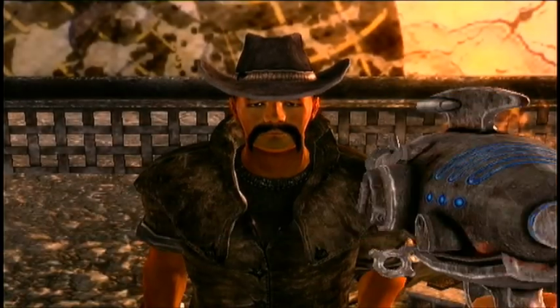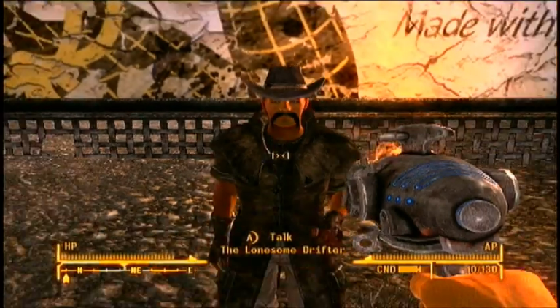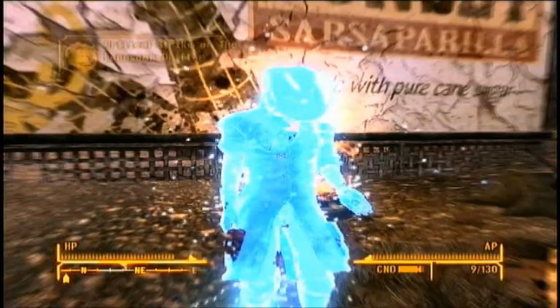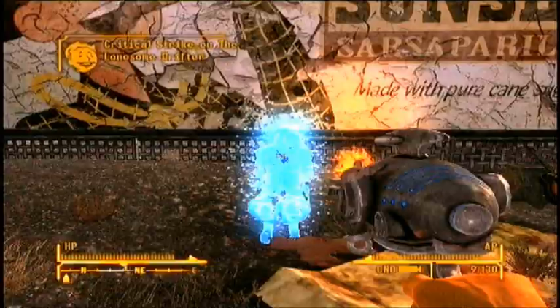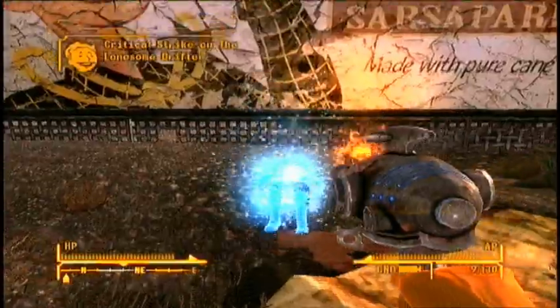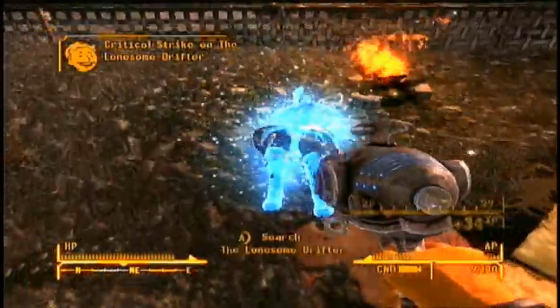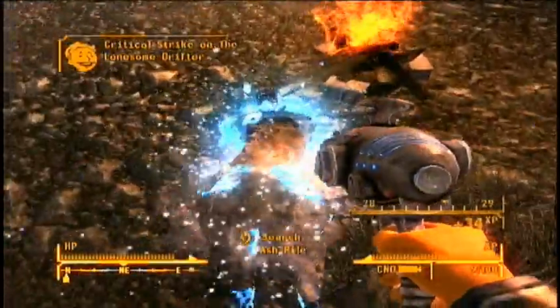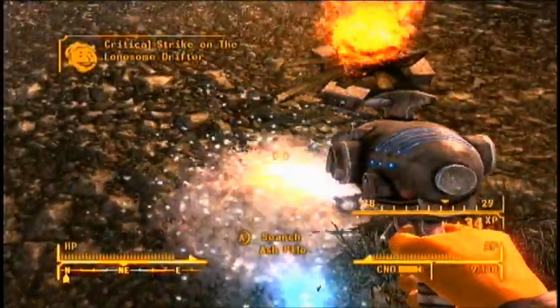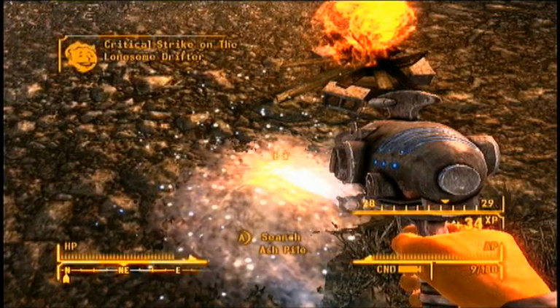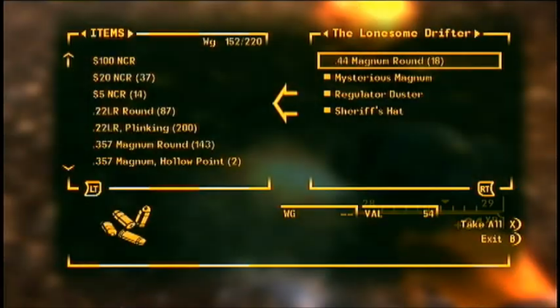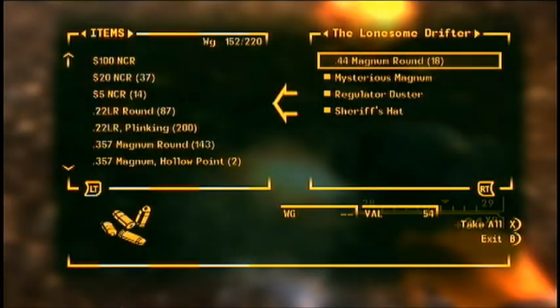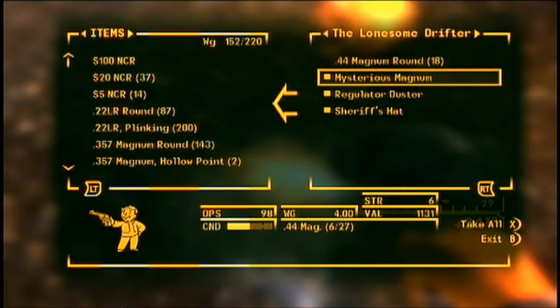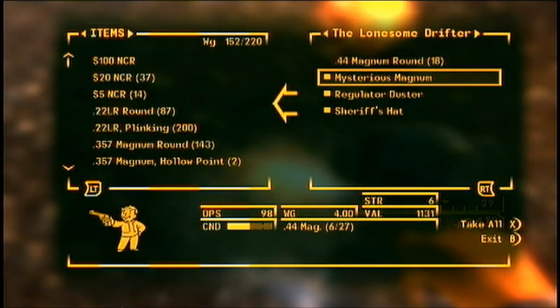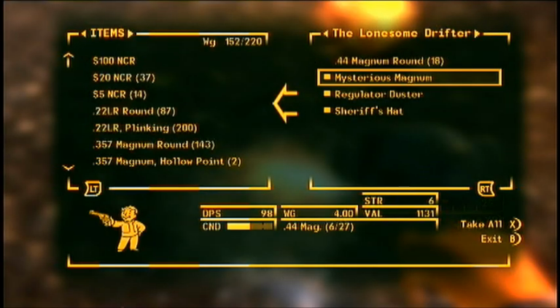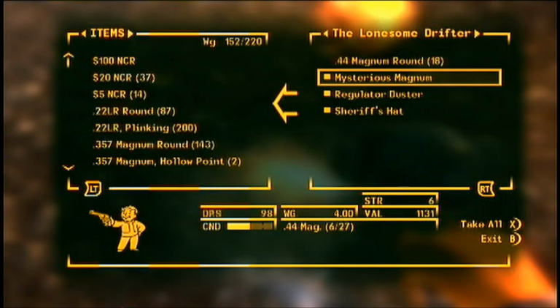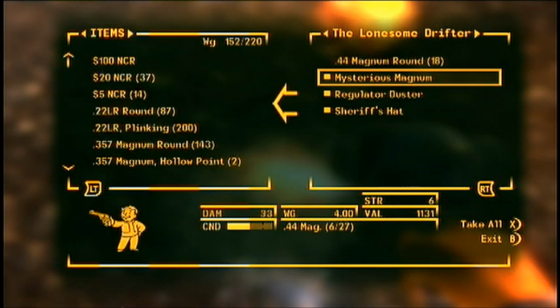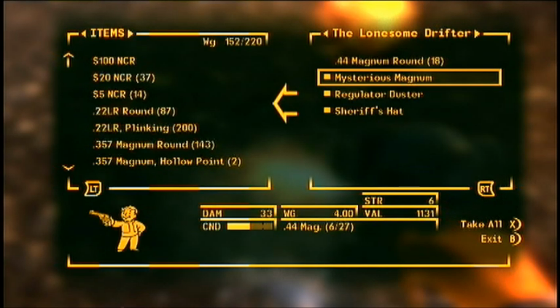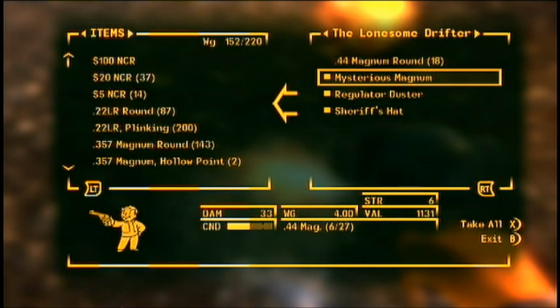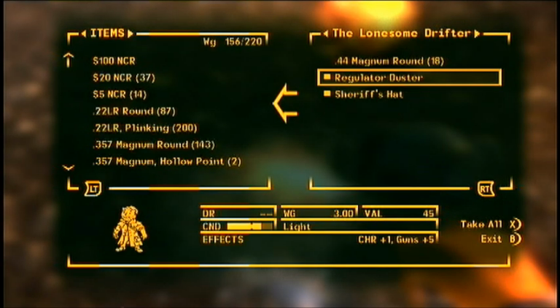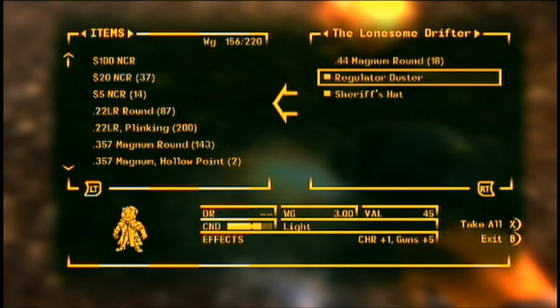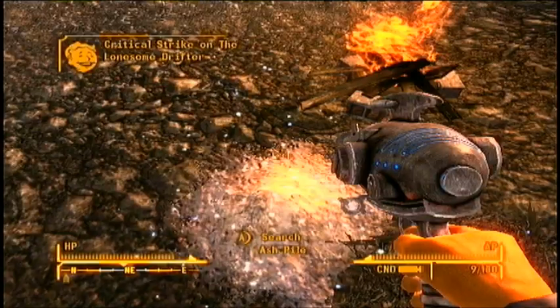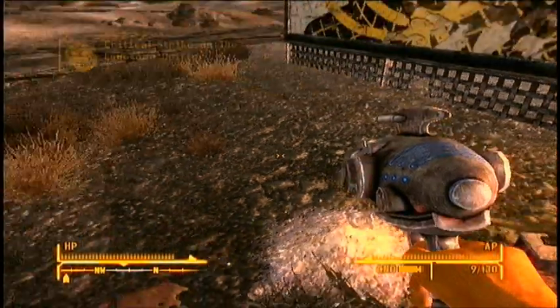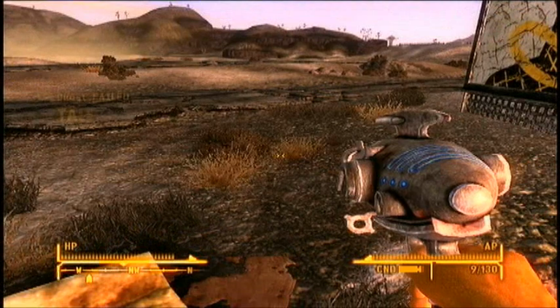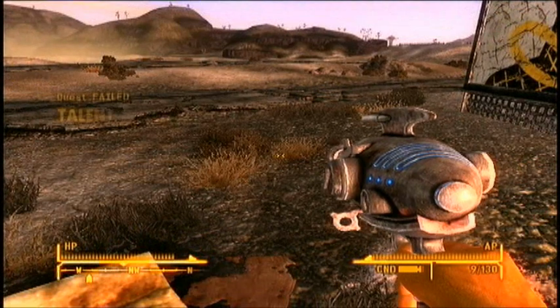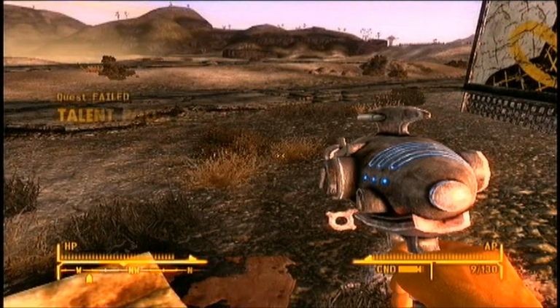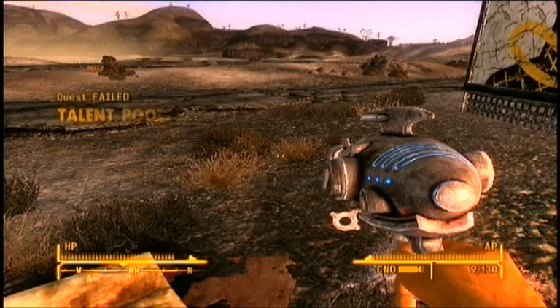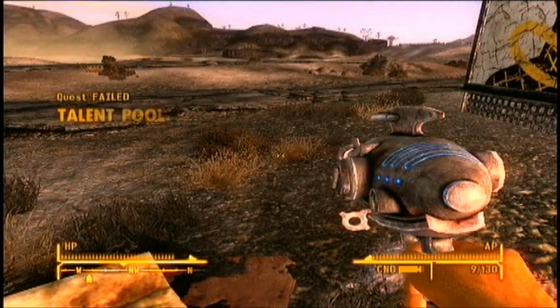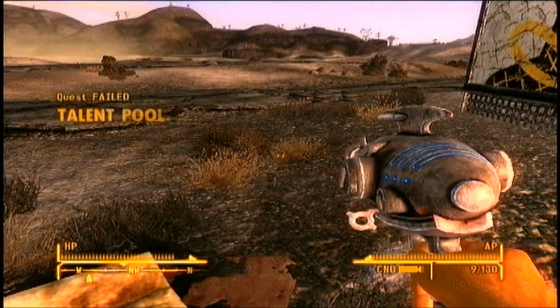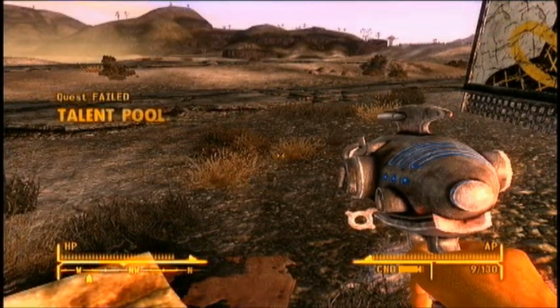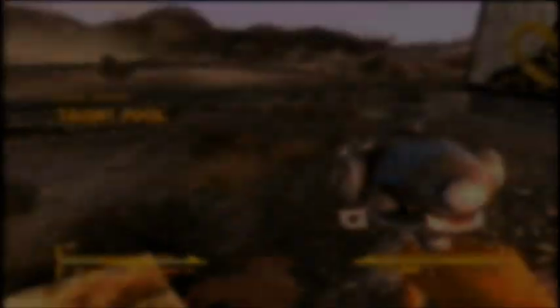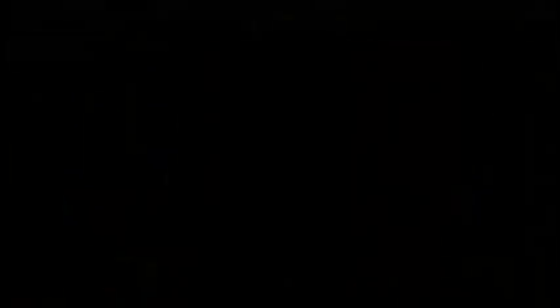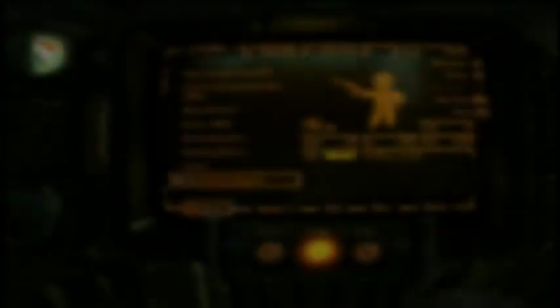To get it from him, there are three ways. First off, just shoot him and kill him. Second, you can pickpocket it from his person, though sometimes it's not there. The third way is to complete the quest Talent Pool and complete a 50 speech challenge, and he will give it to you.